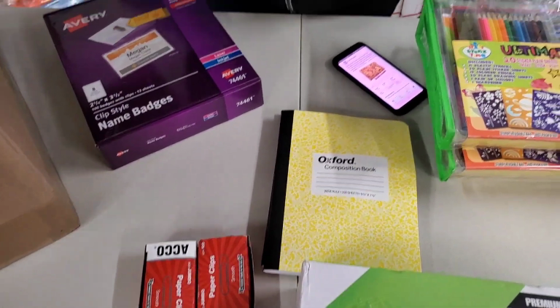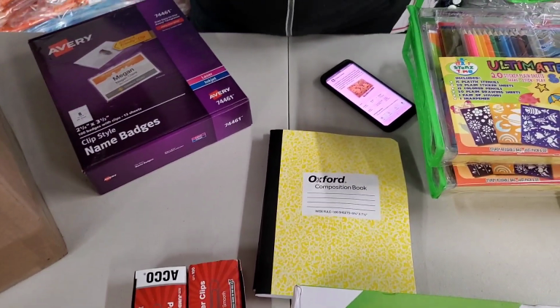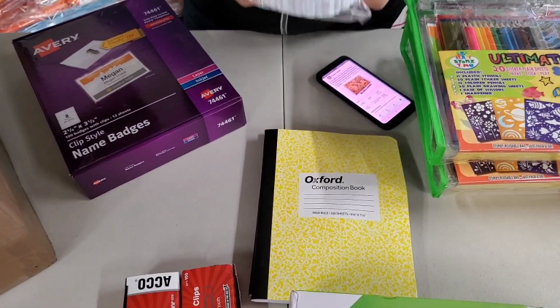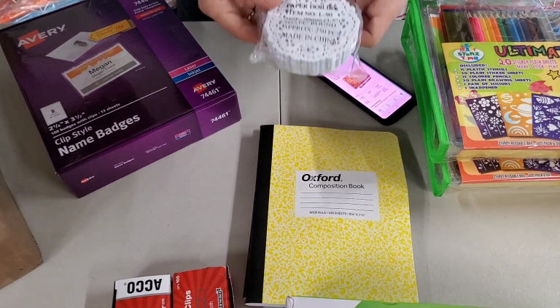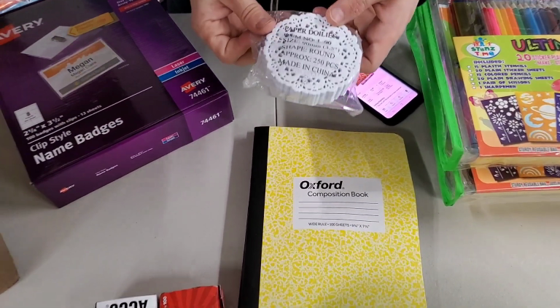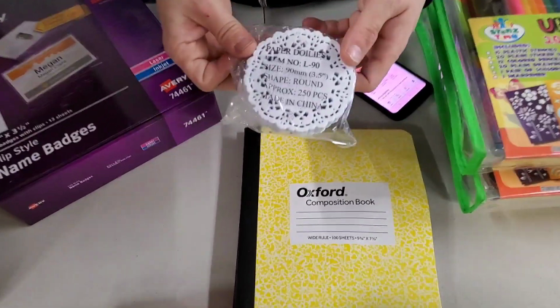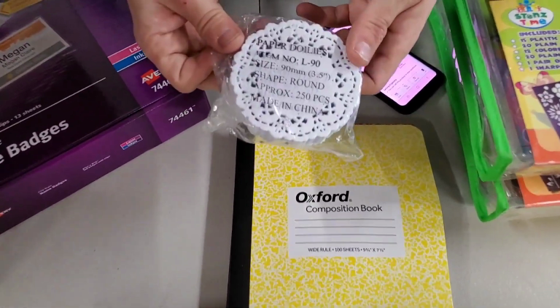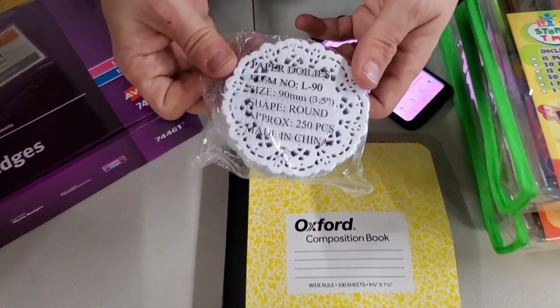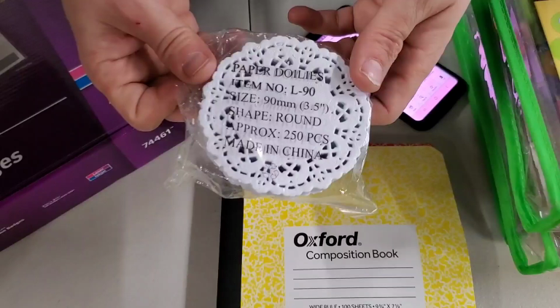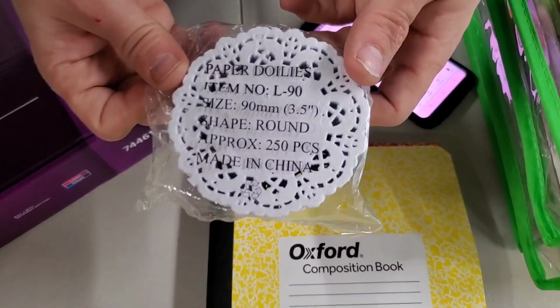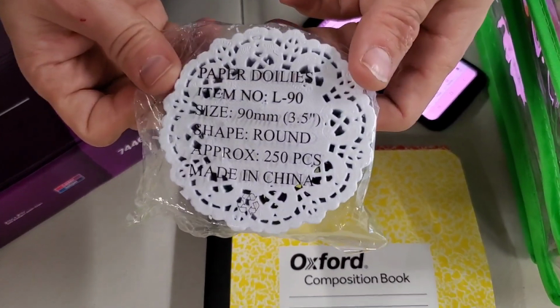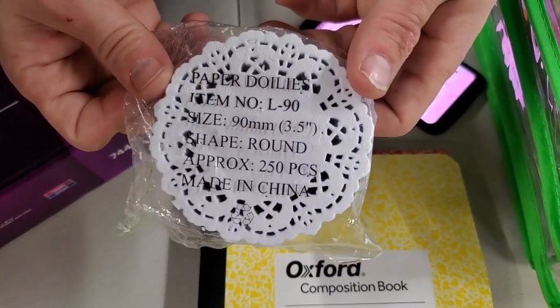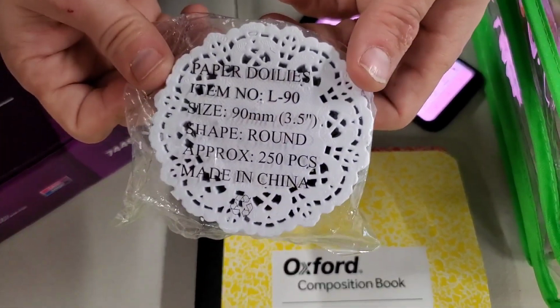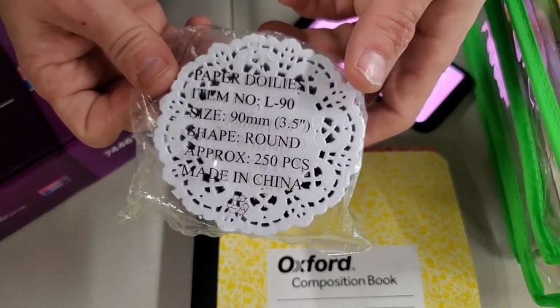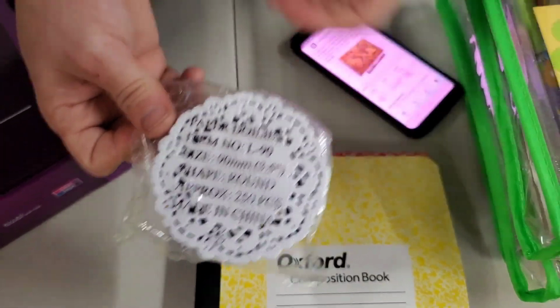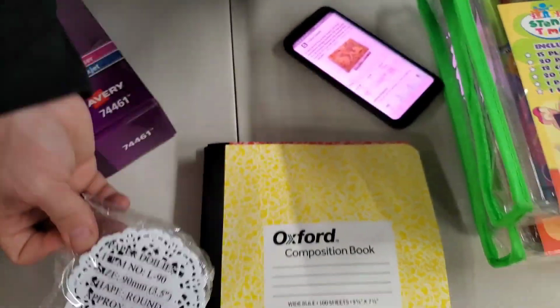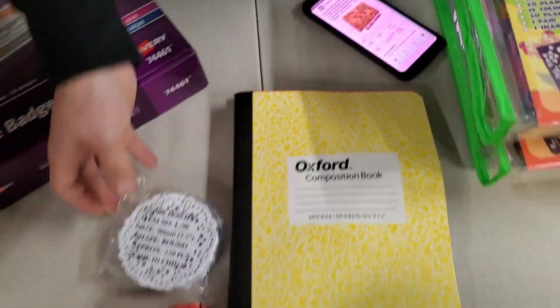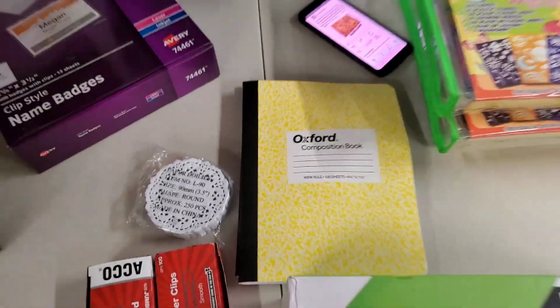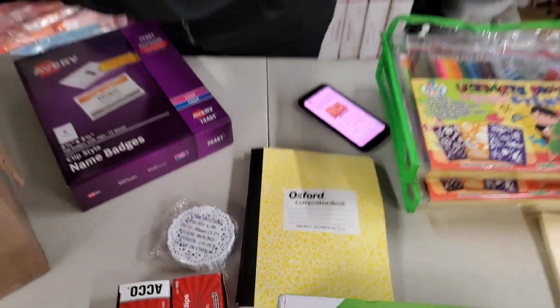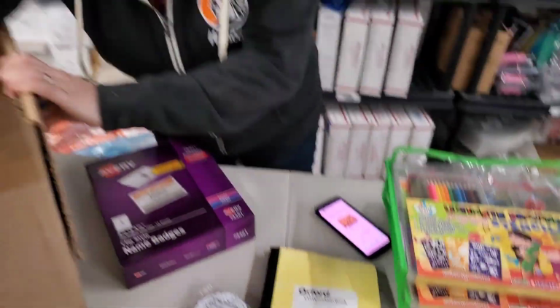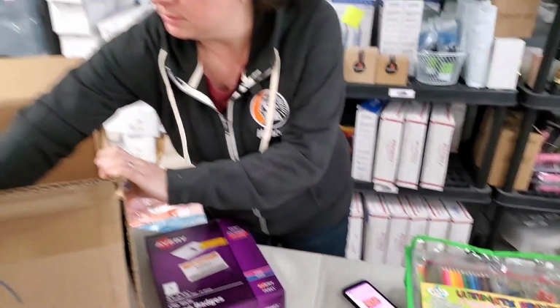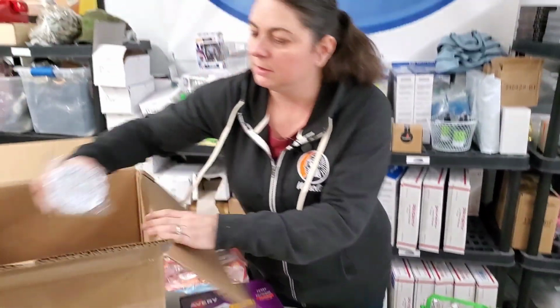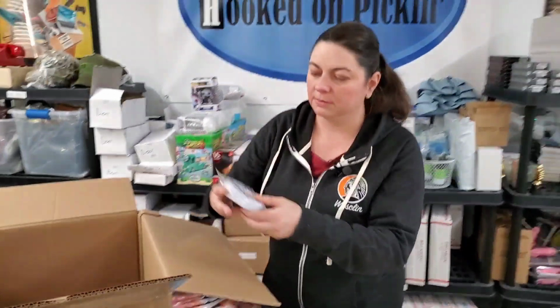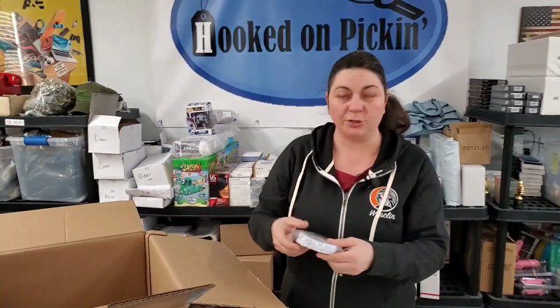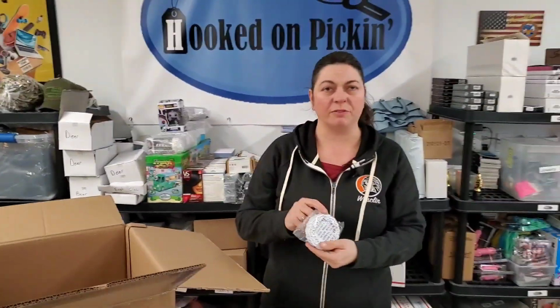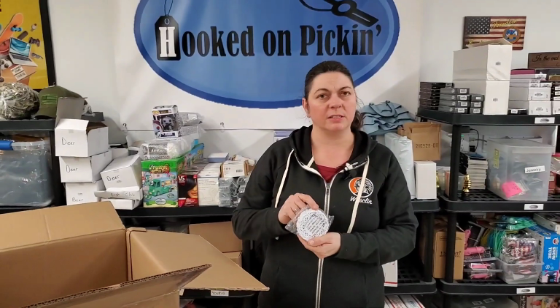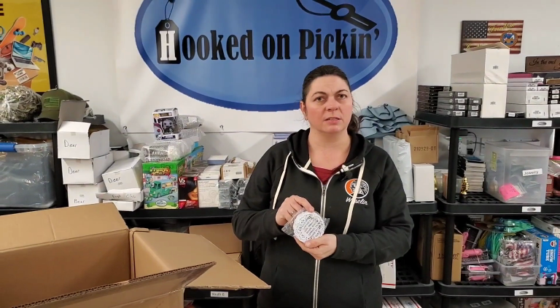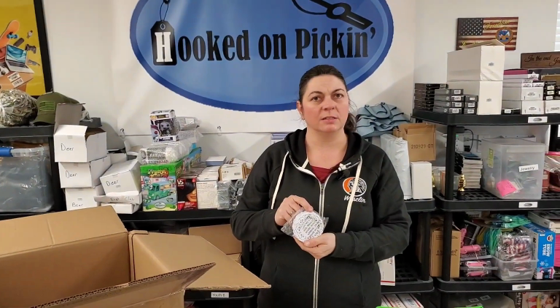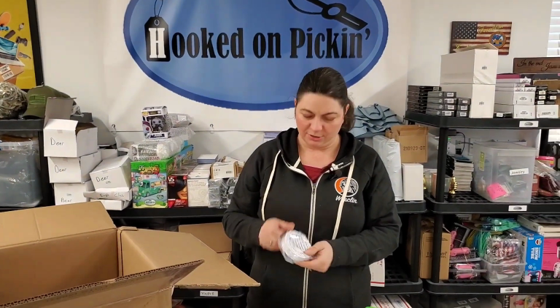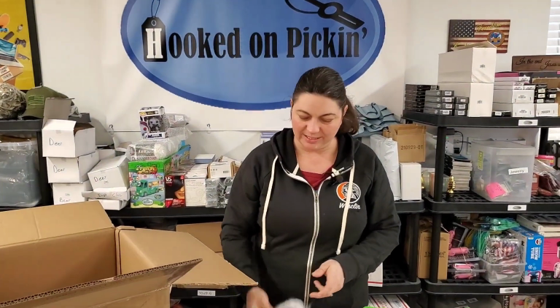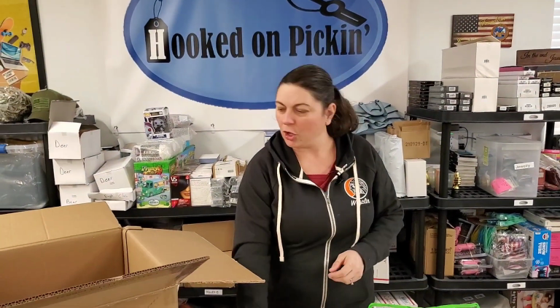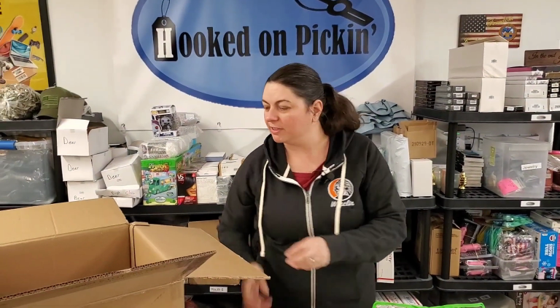These are paper doilies for like cups and stuff, or table decor. Very important to have. In your office — very important, you need these in your office.